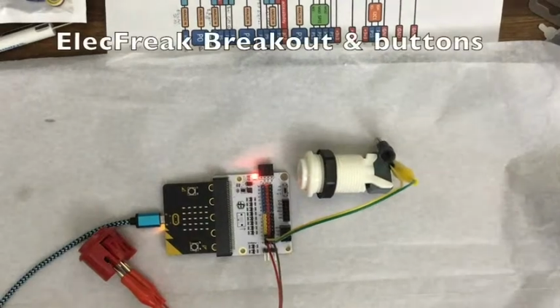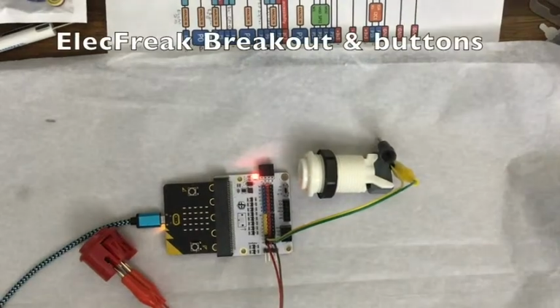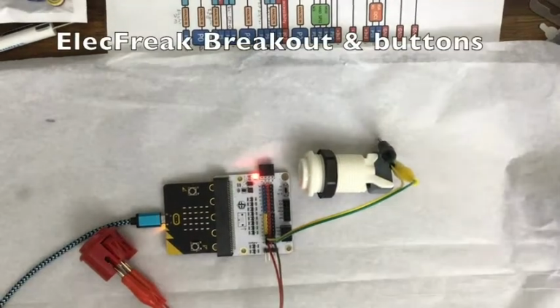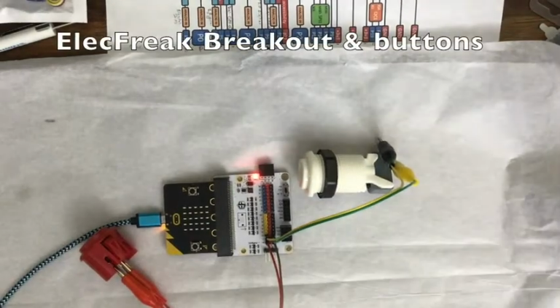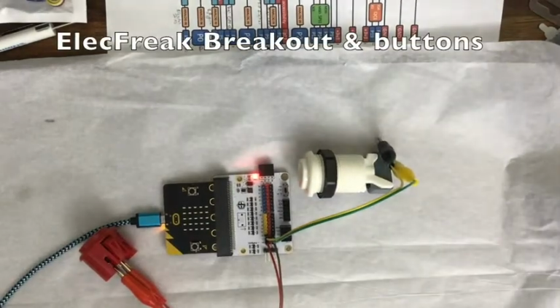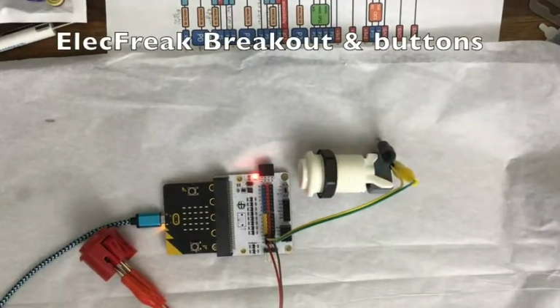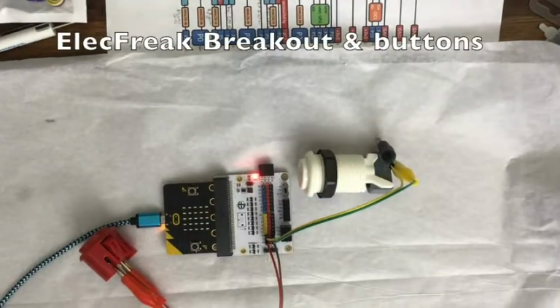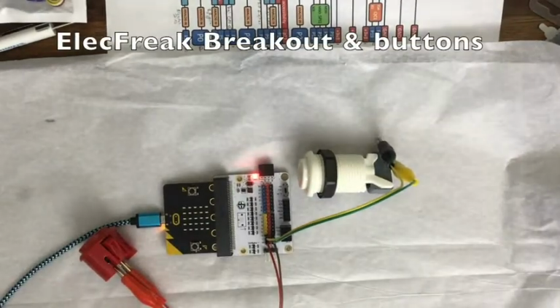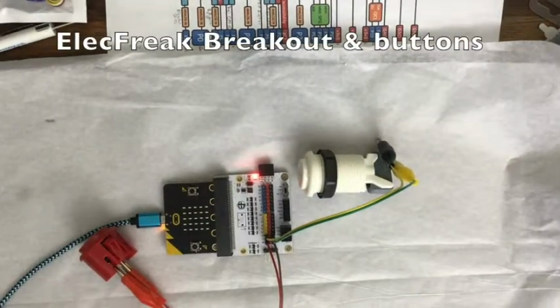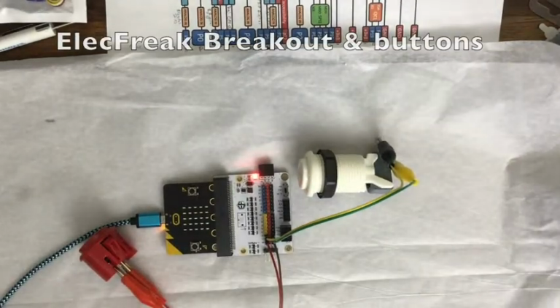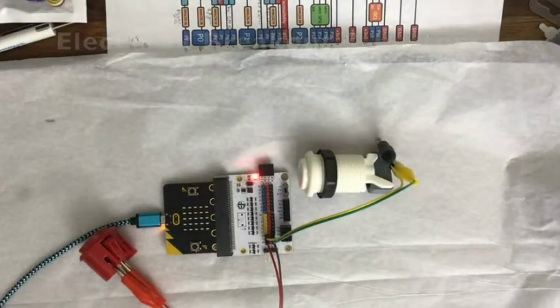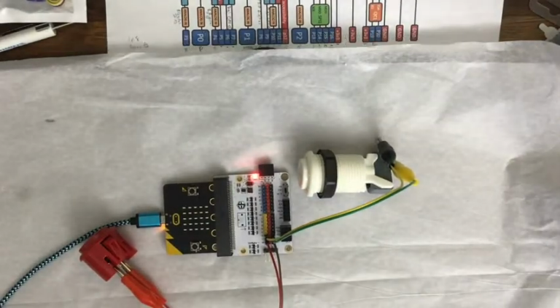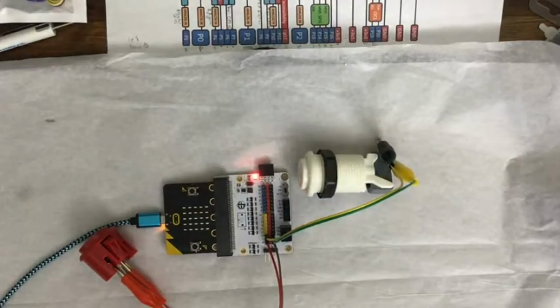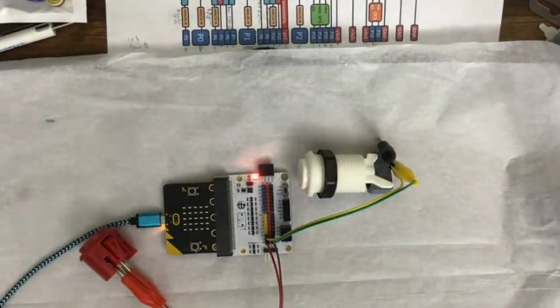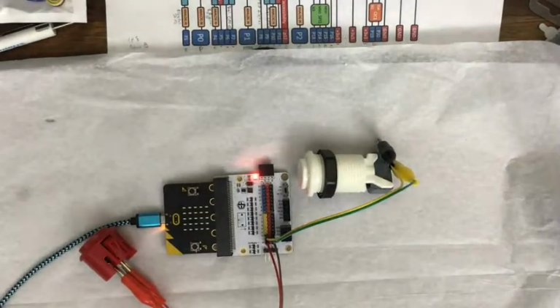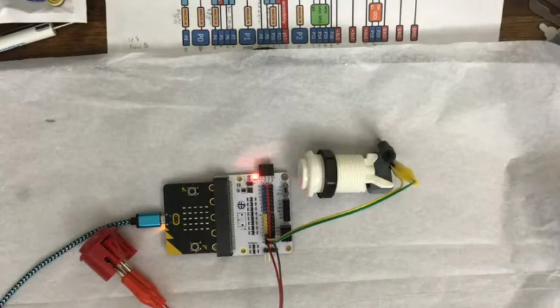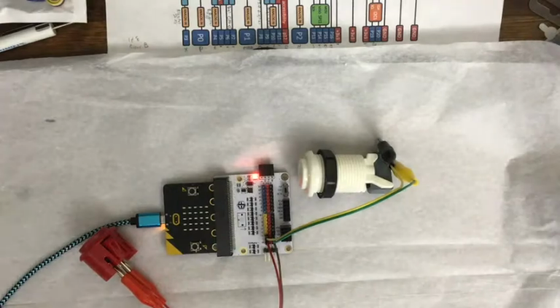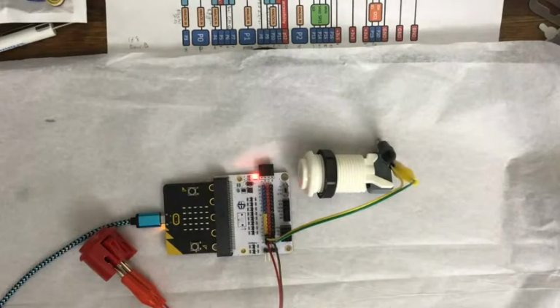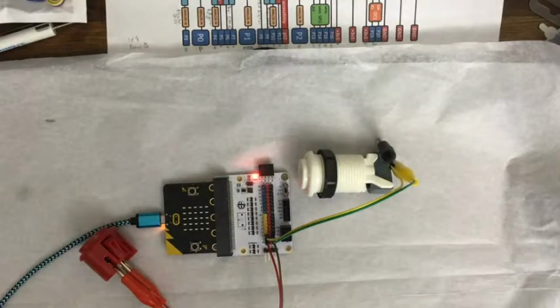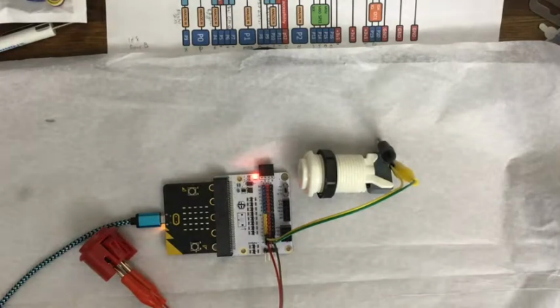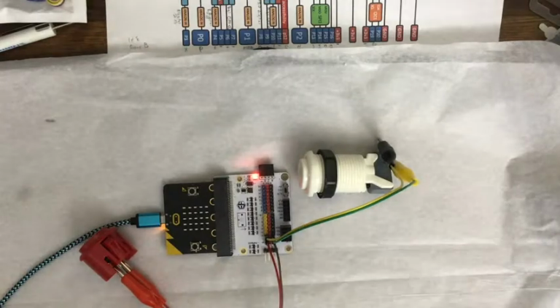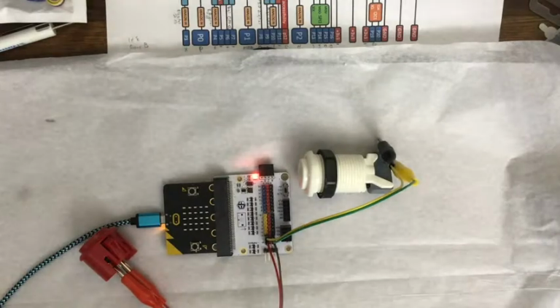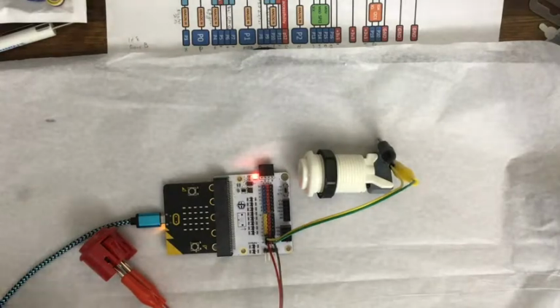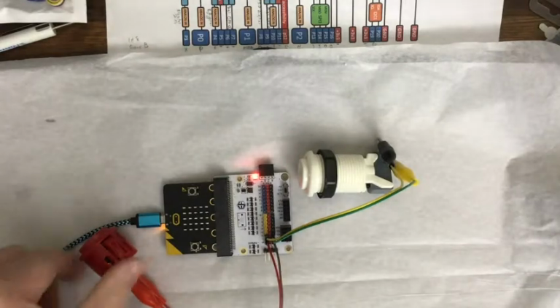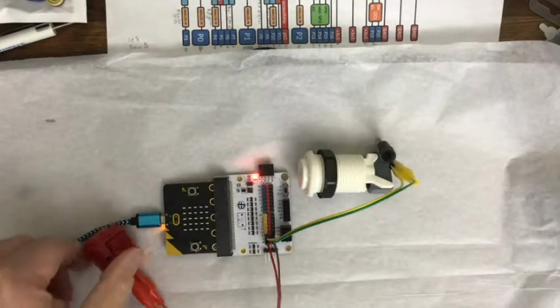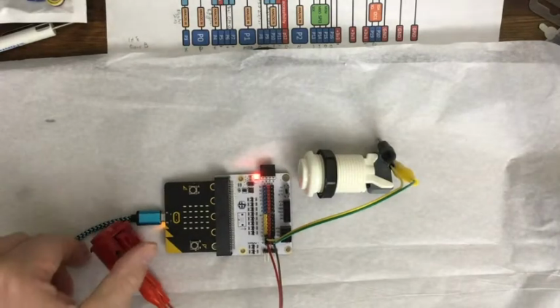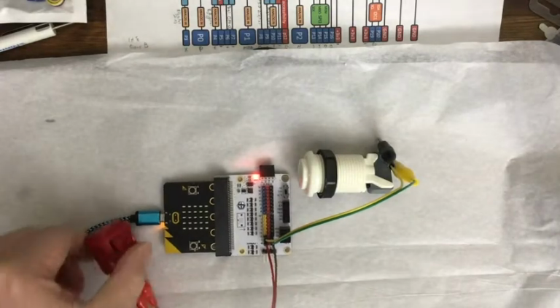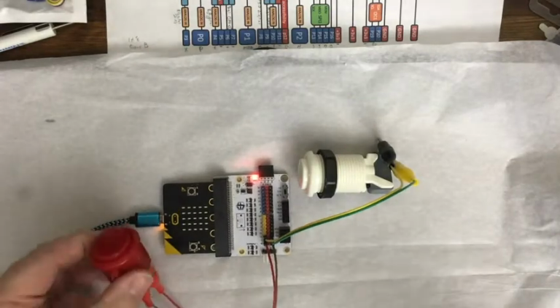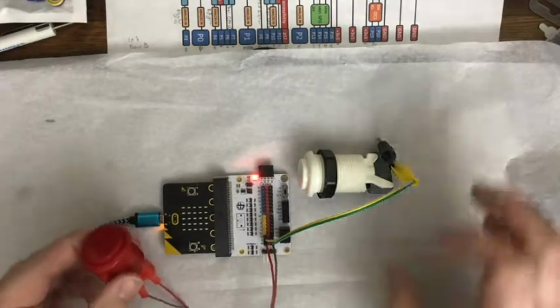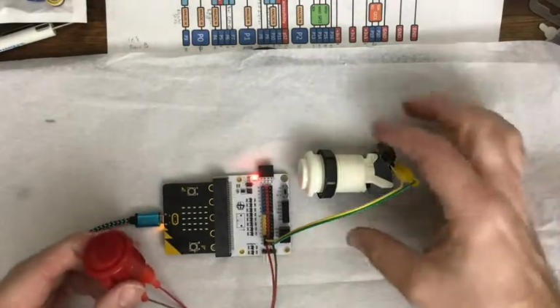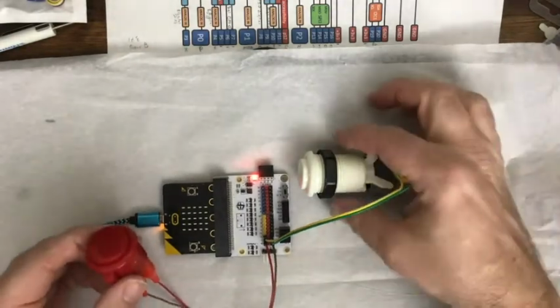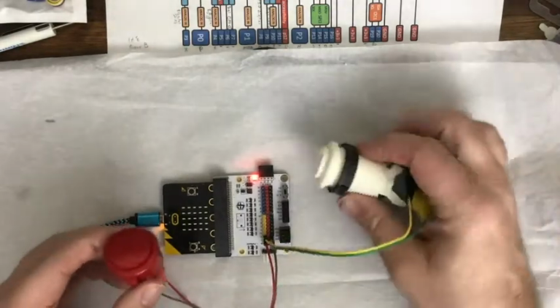I have been slacking in my playtime. I thought I would test out some new components — I bought some arcade buttons.